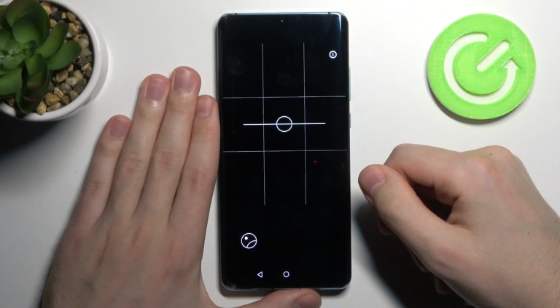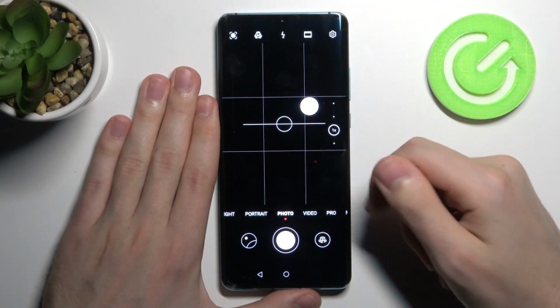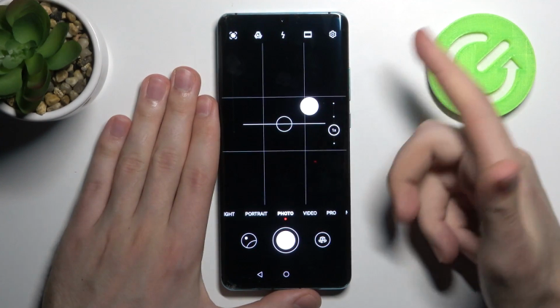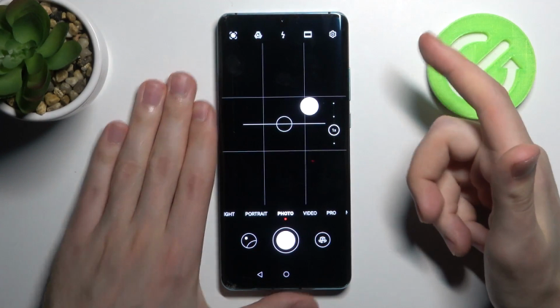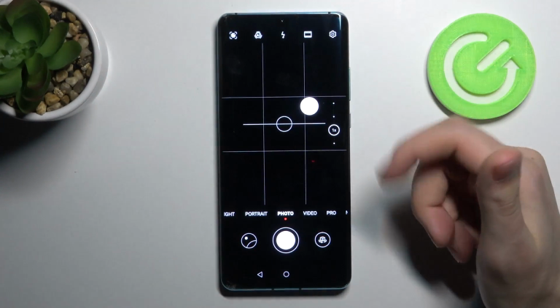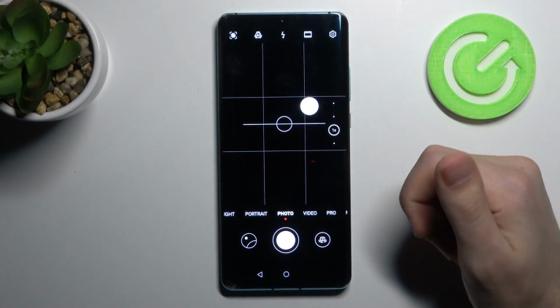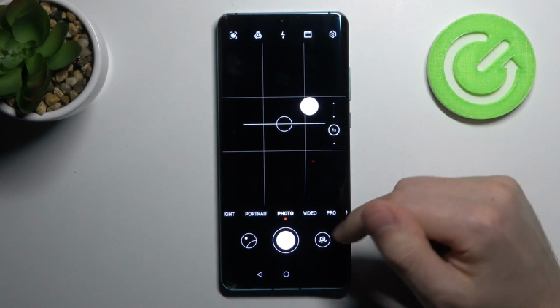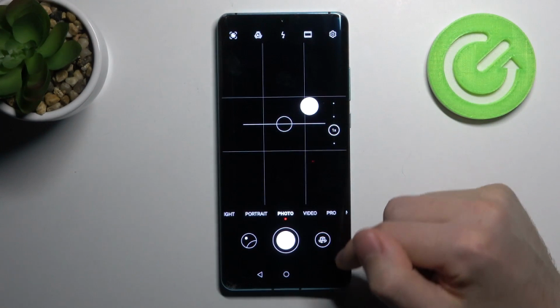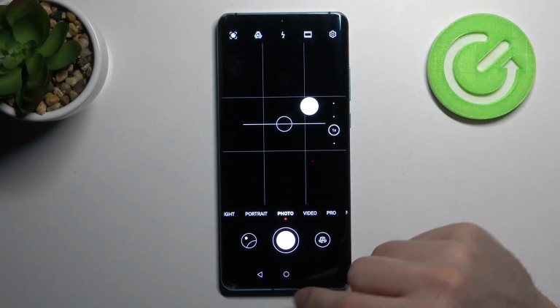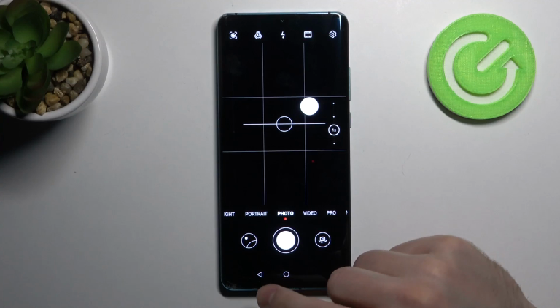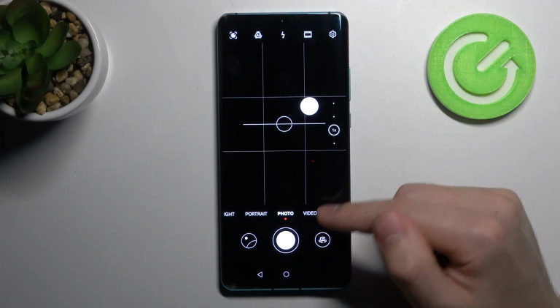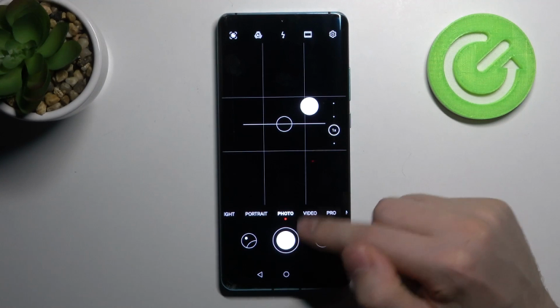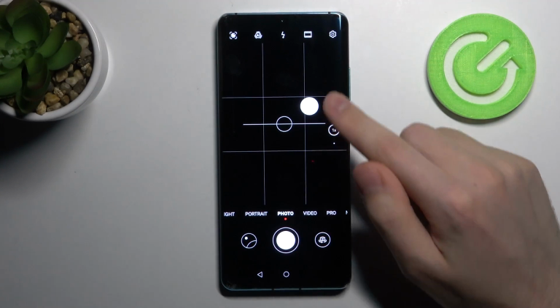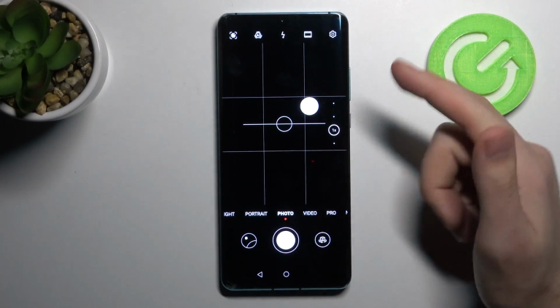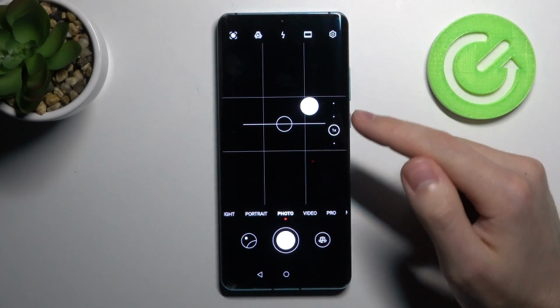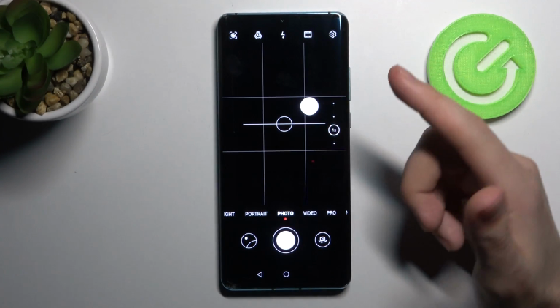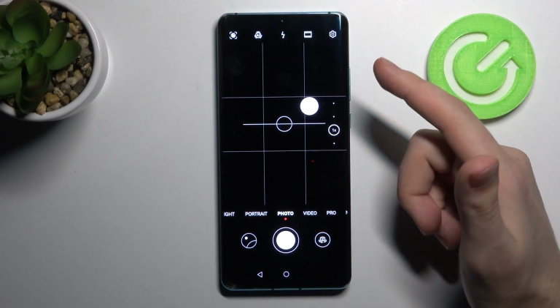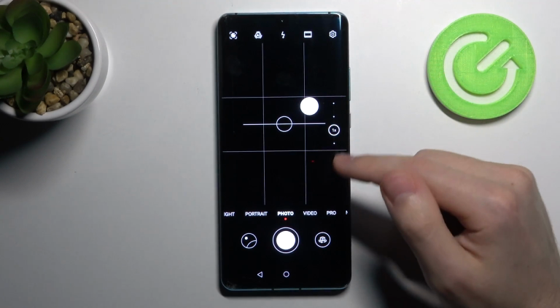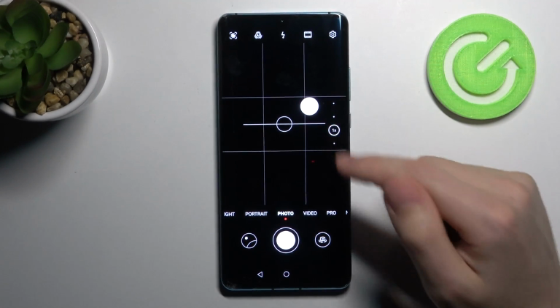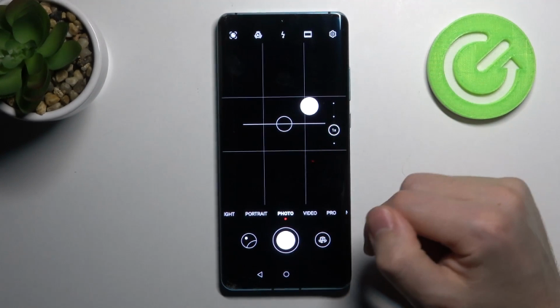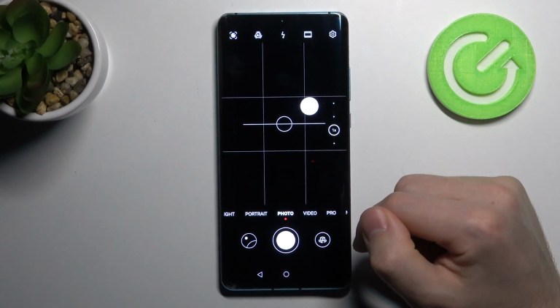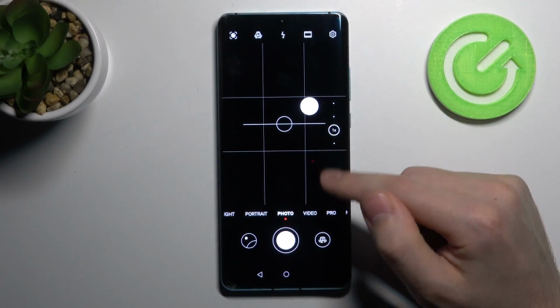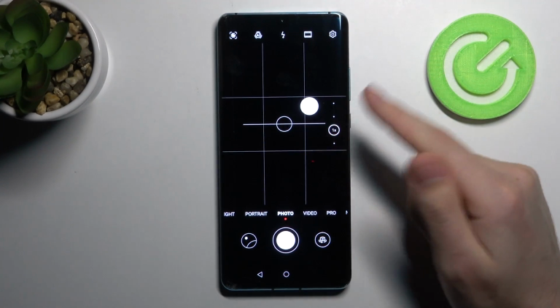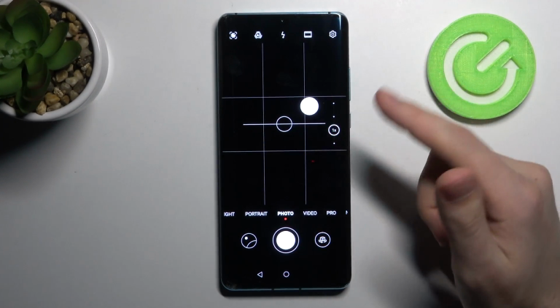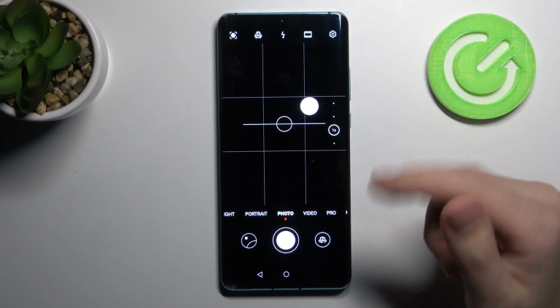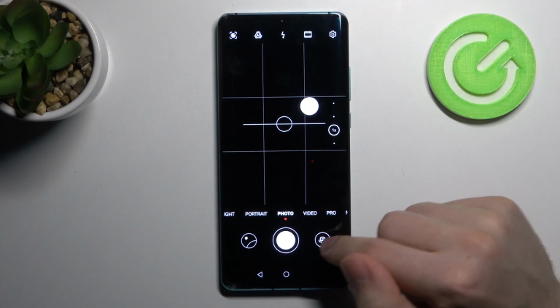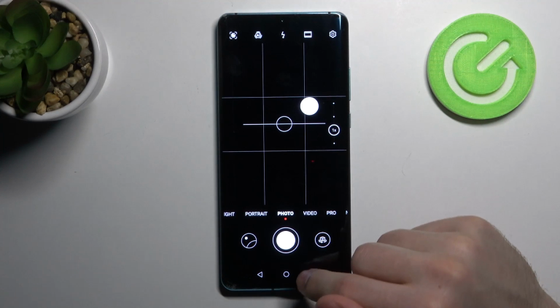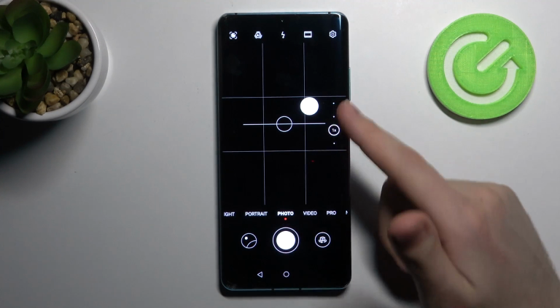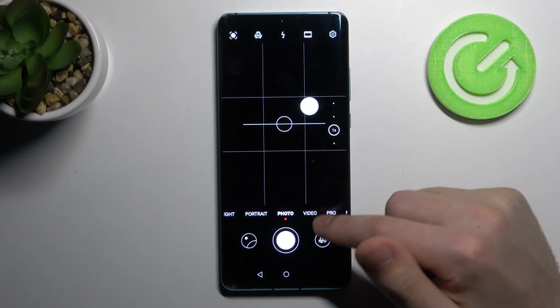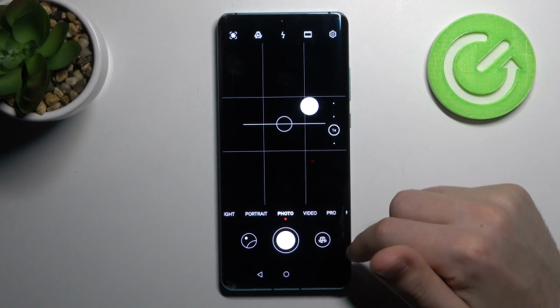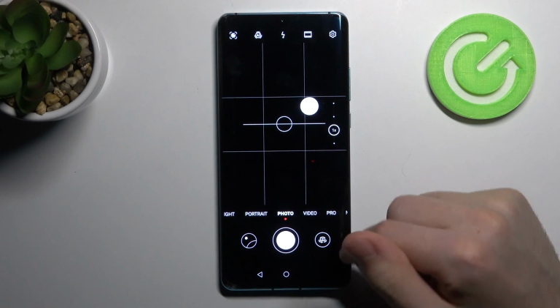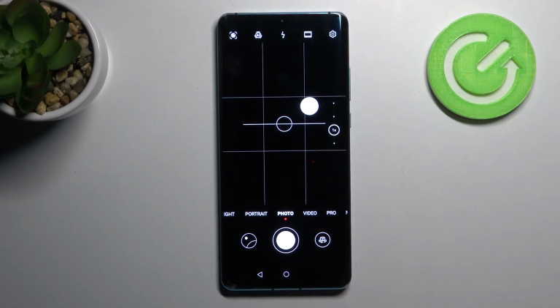And now the camera is open. To save your option, simply choose it — for example, Open Camera — and it saves automatically.